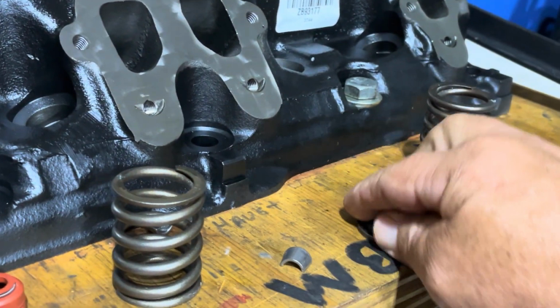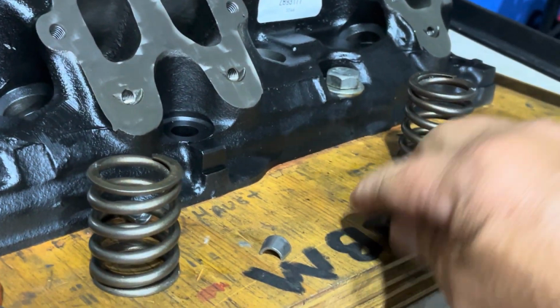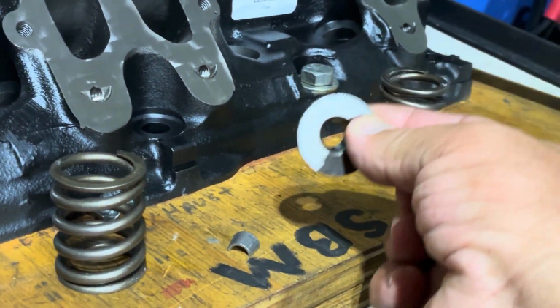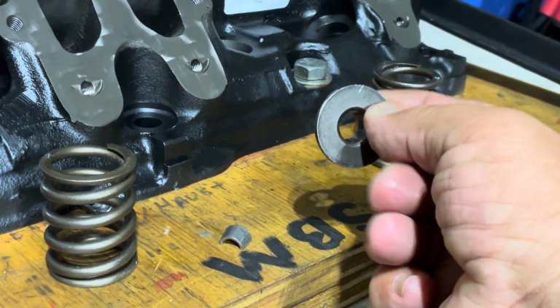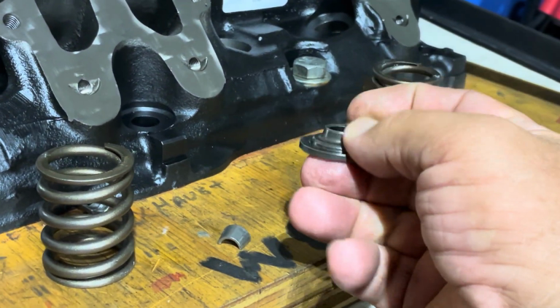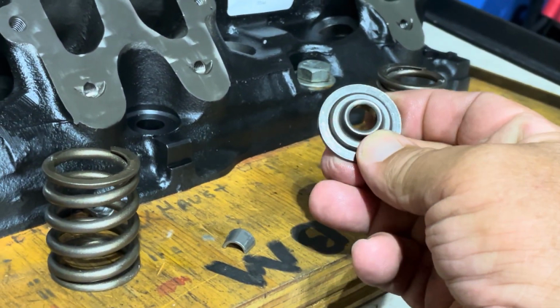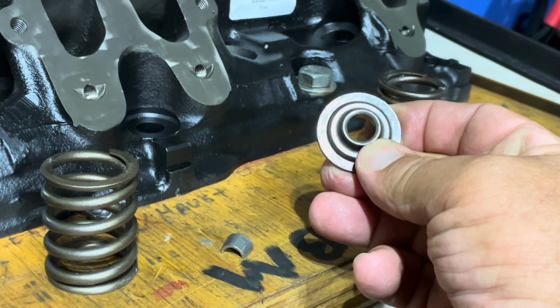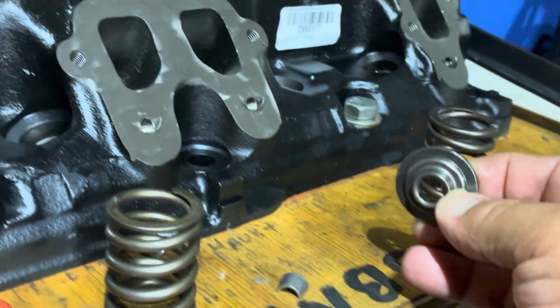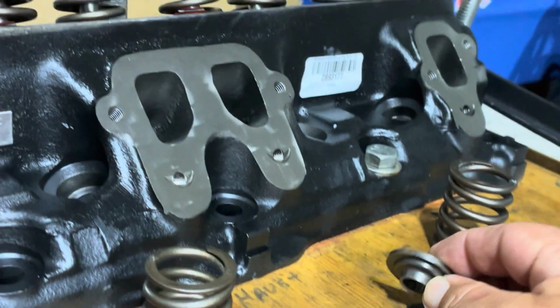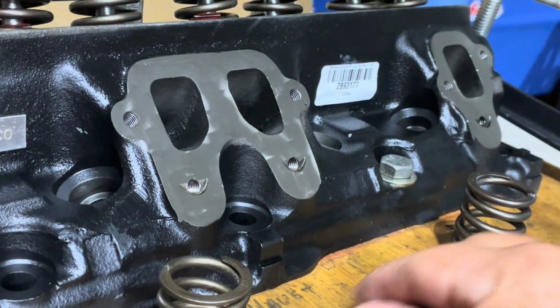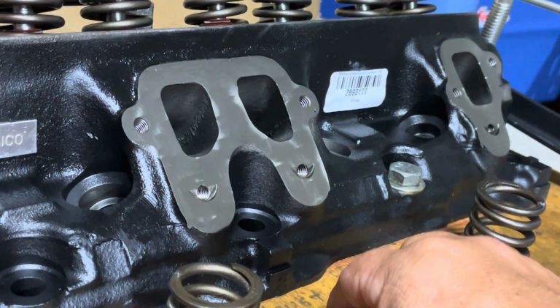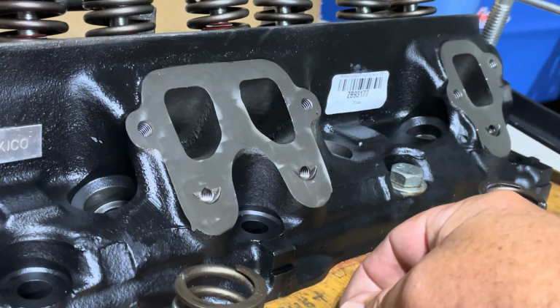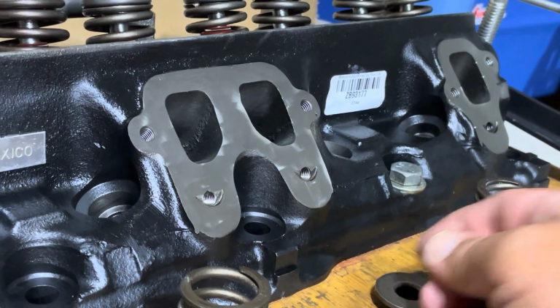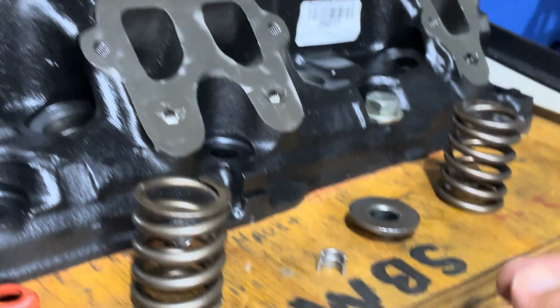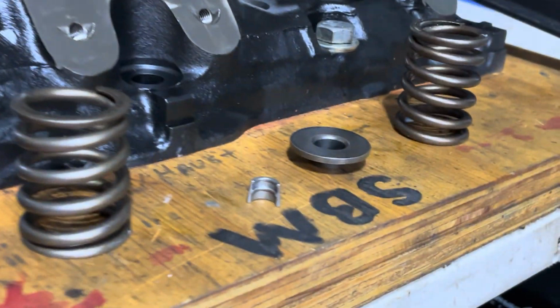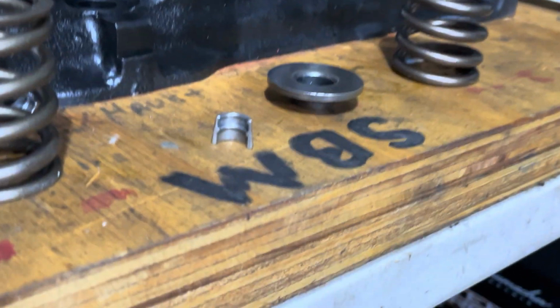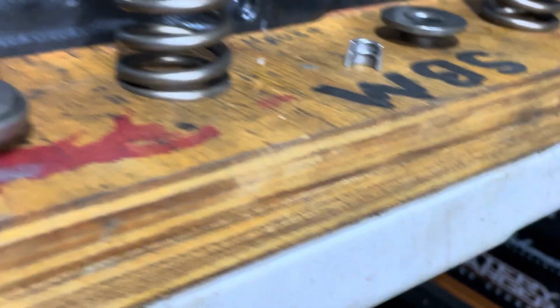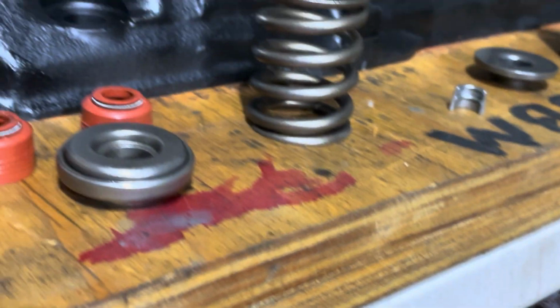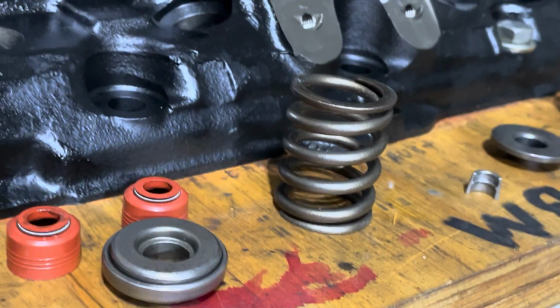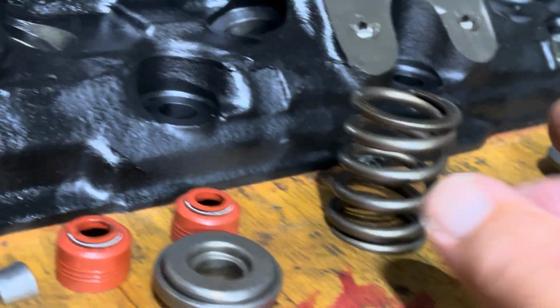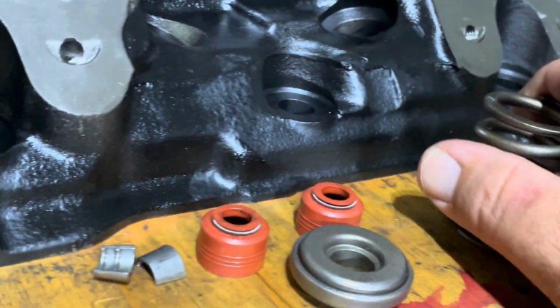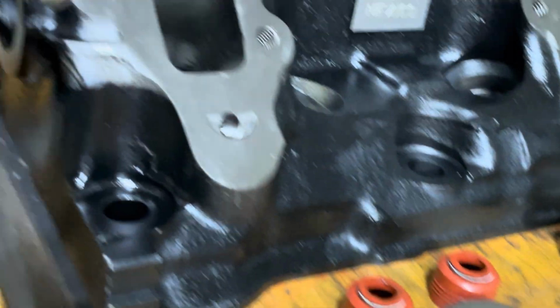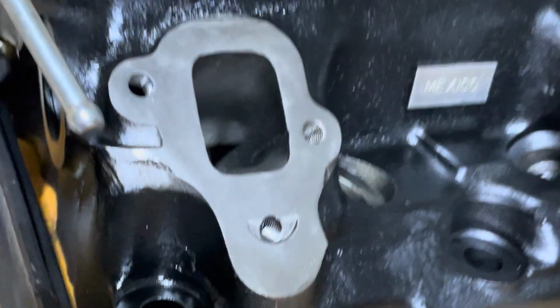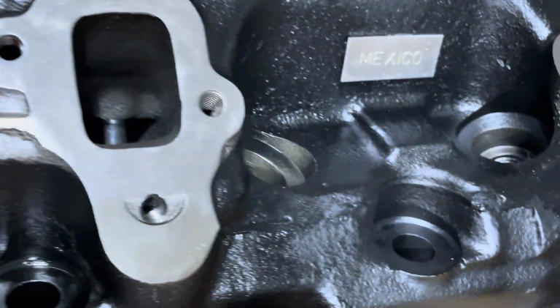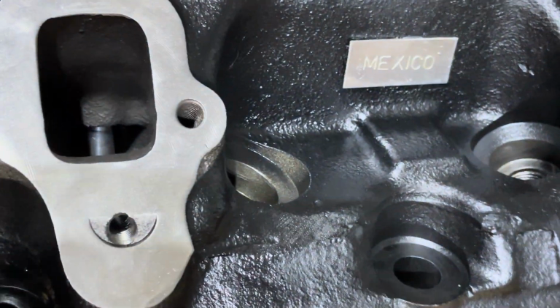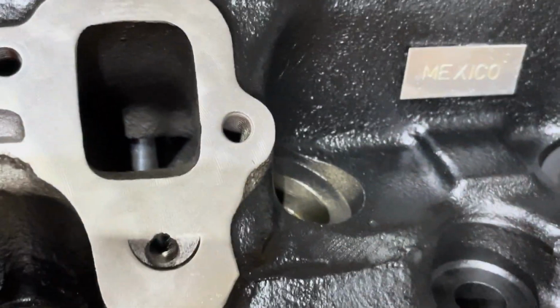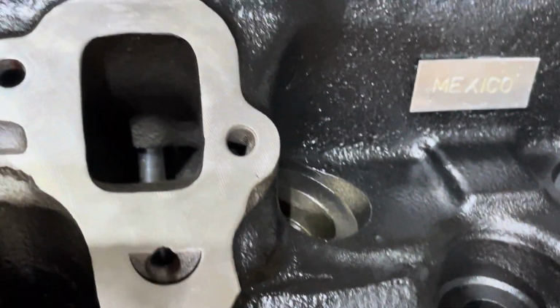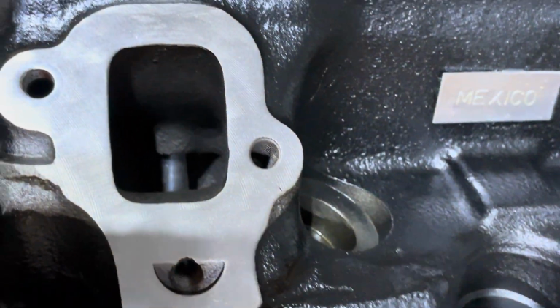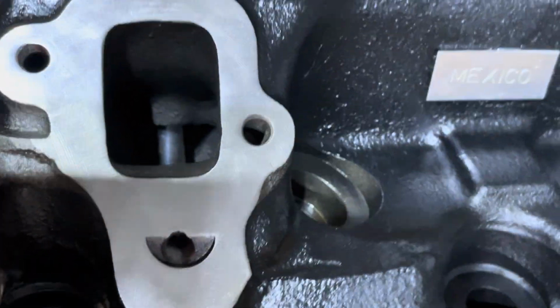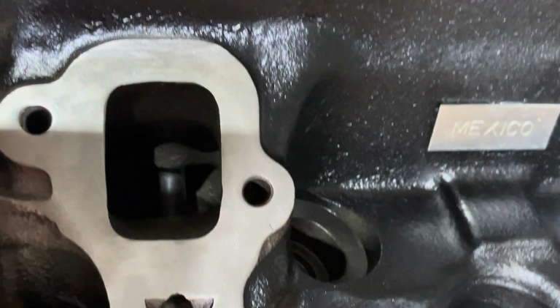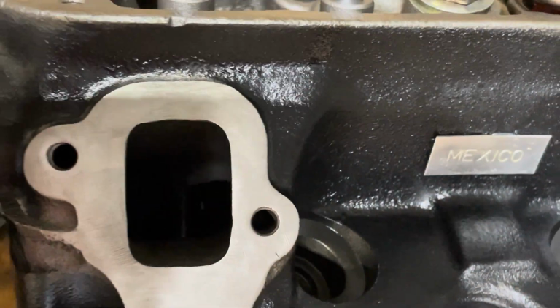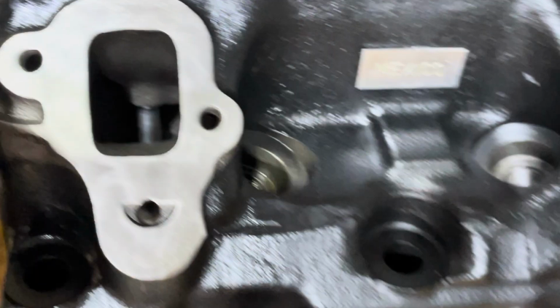The intake side has a standard retainer and your locks. Like I said, your single springs. And there's really no port work in here. This is really just a straight up factory rebuild.